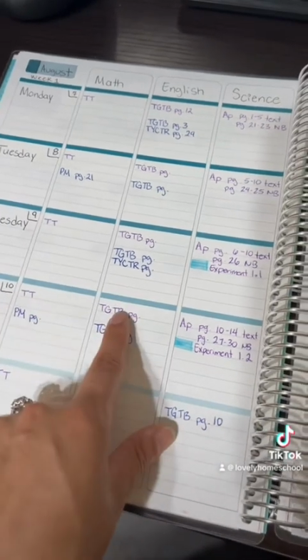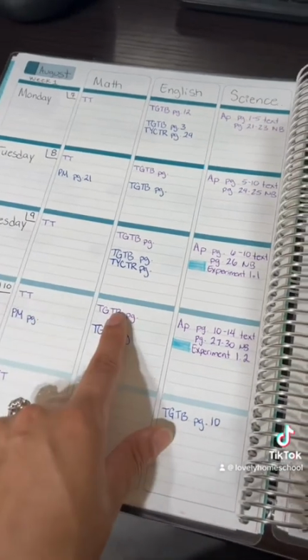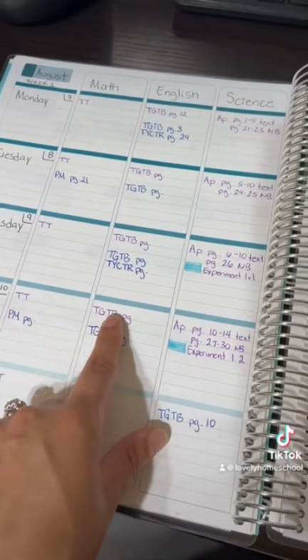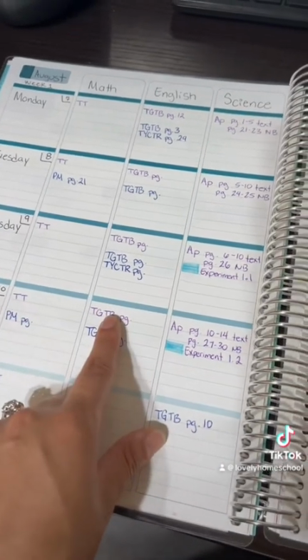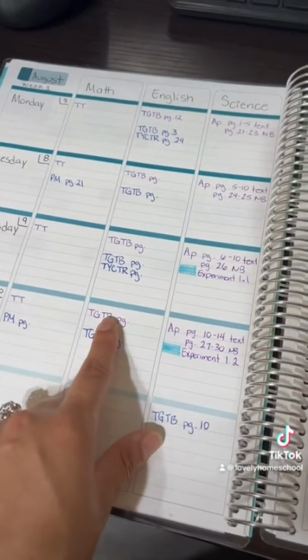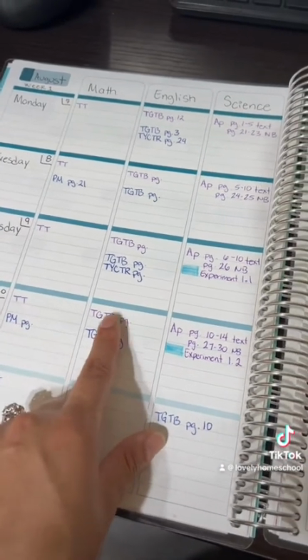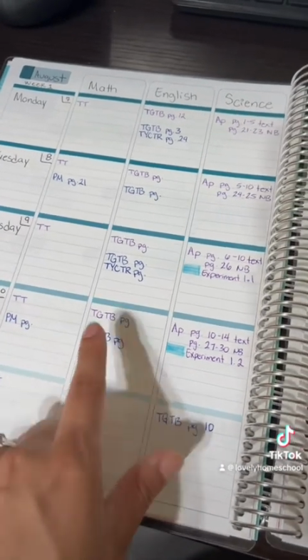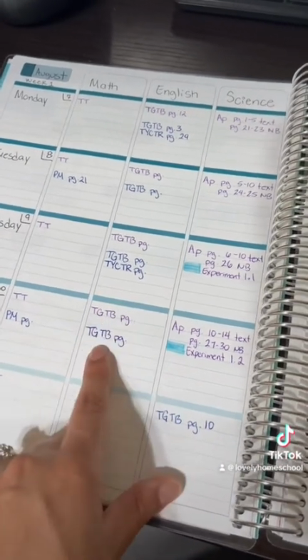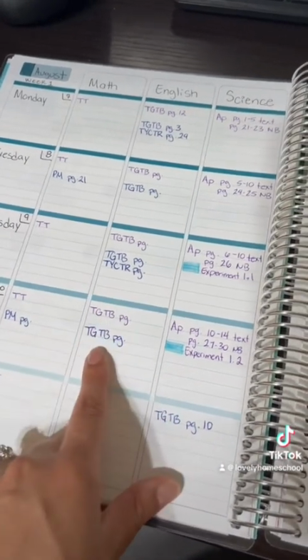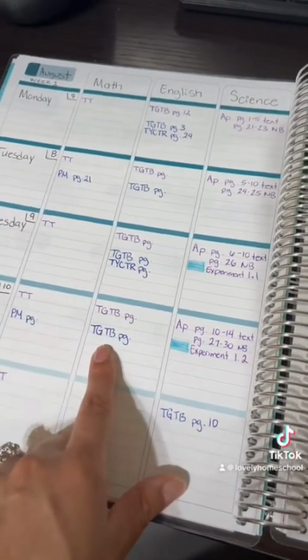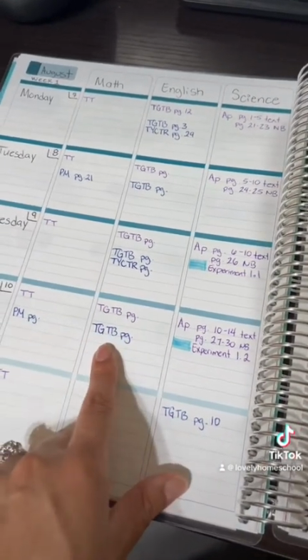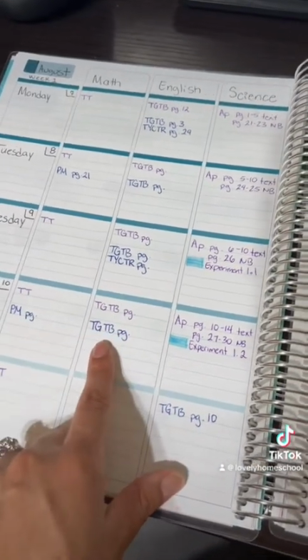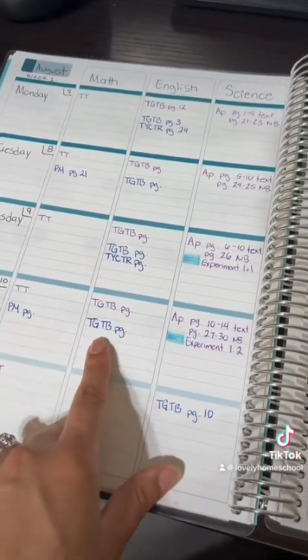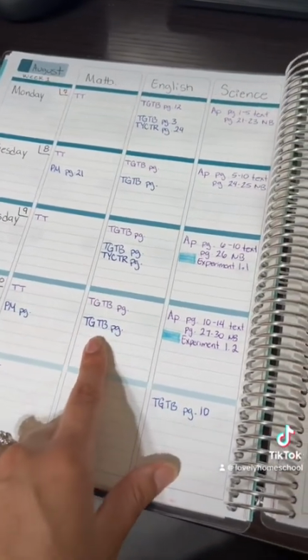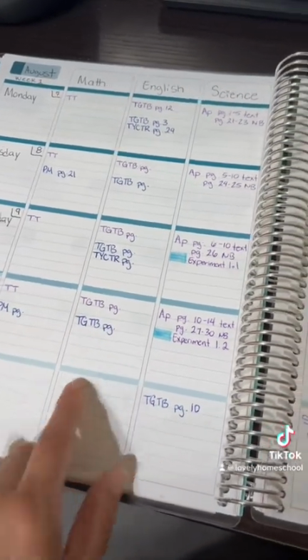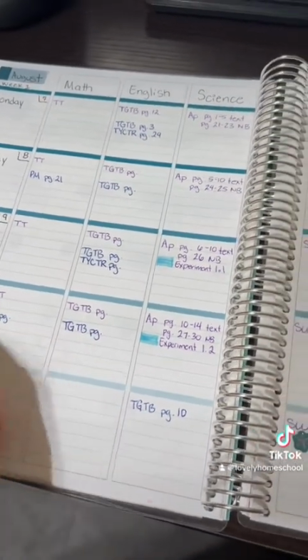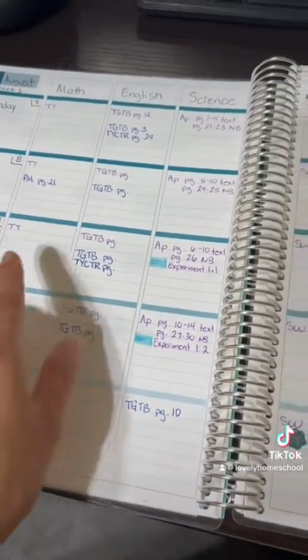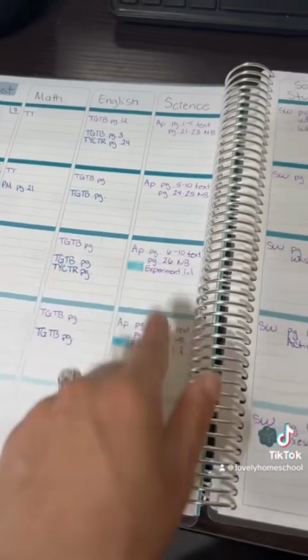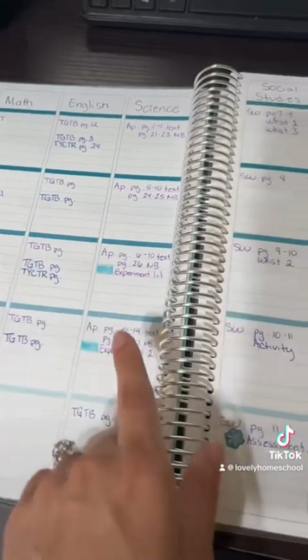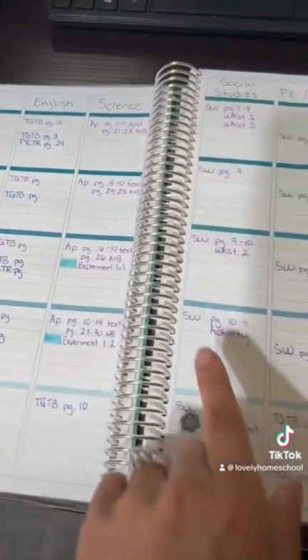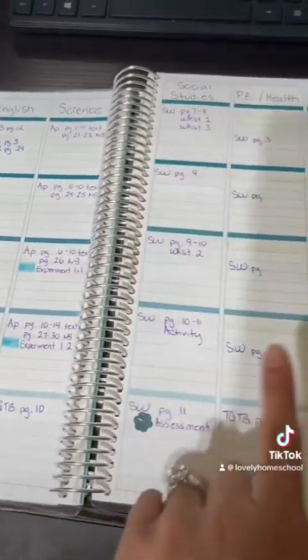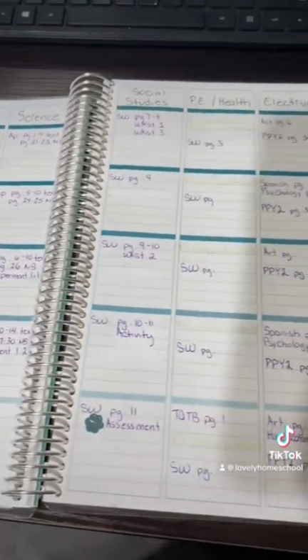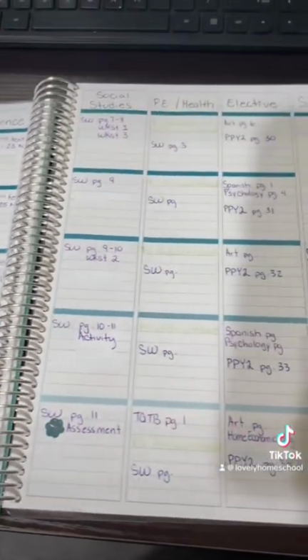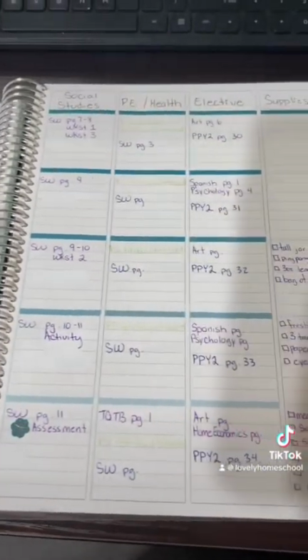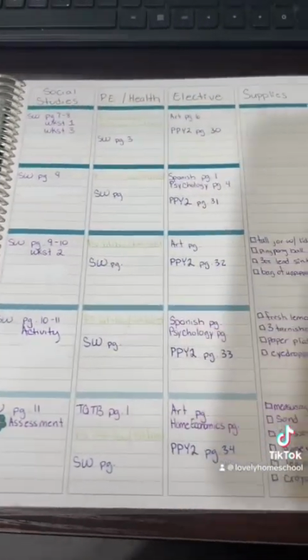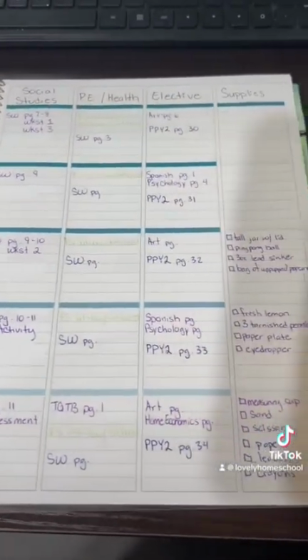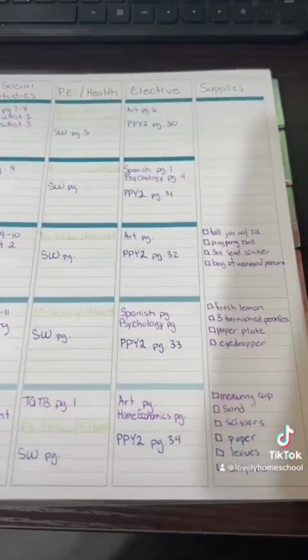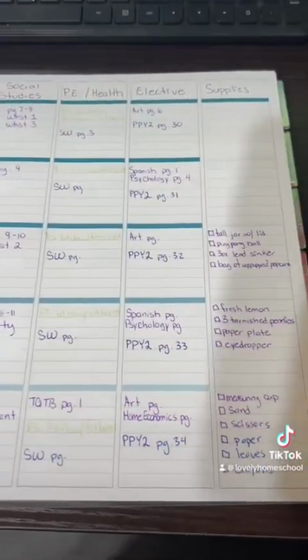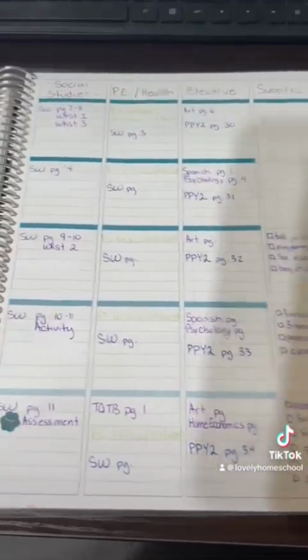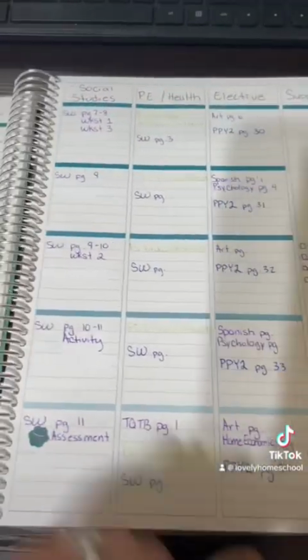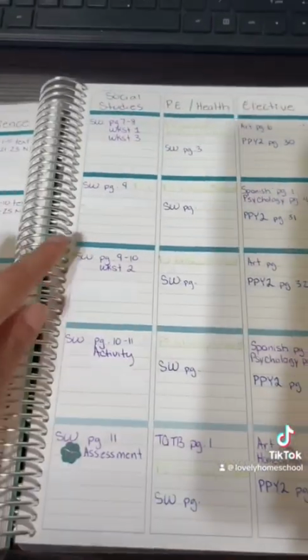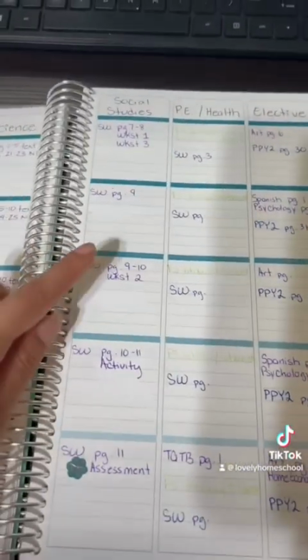I have it color-coded — purple is my seventh grader, blue is my pre-K — and I just have things organized like that.